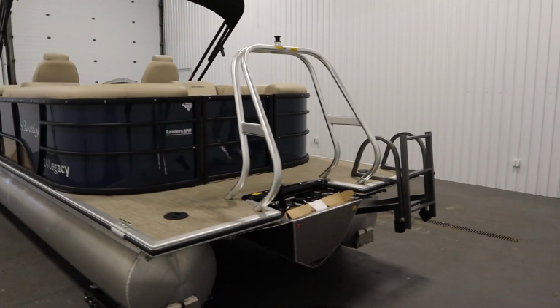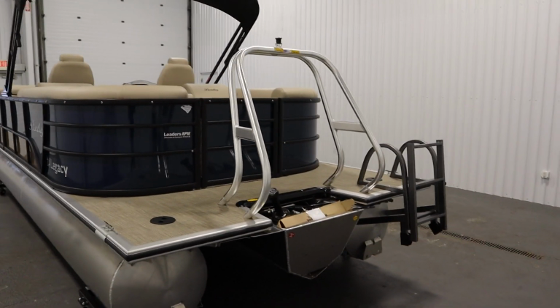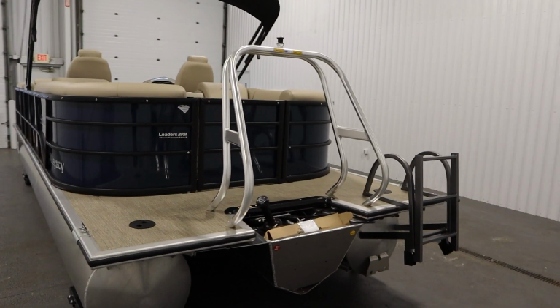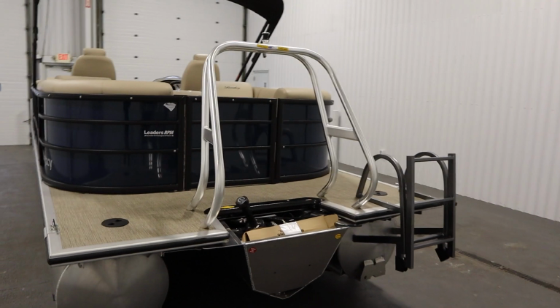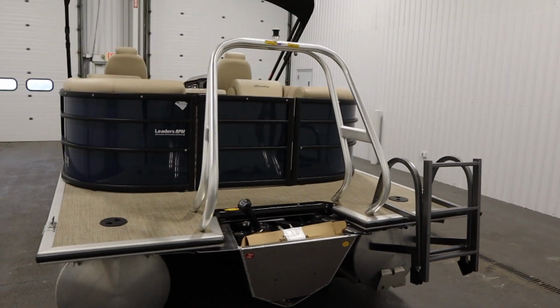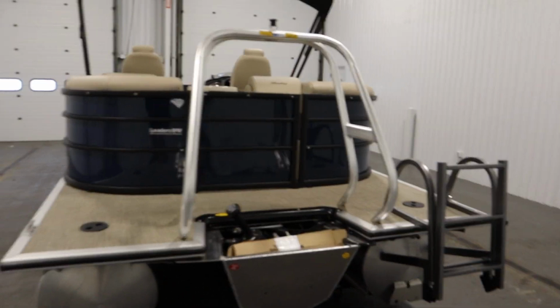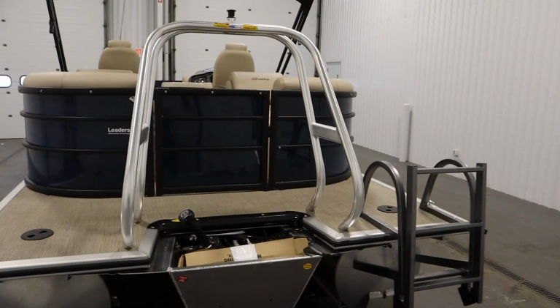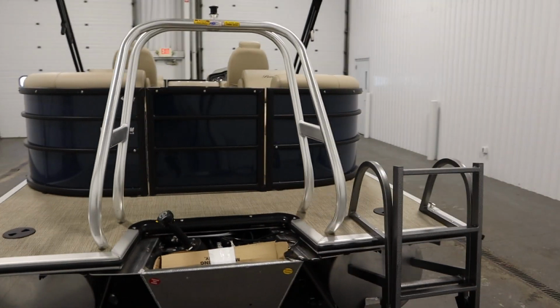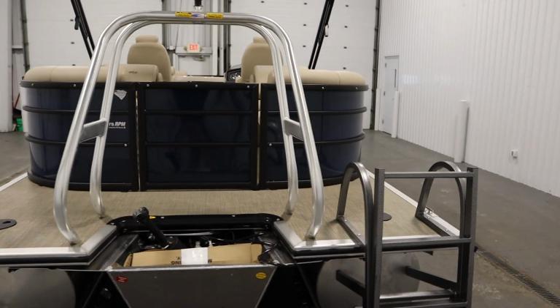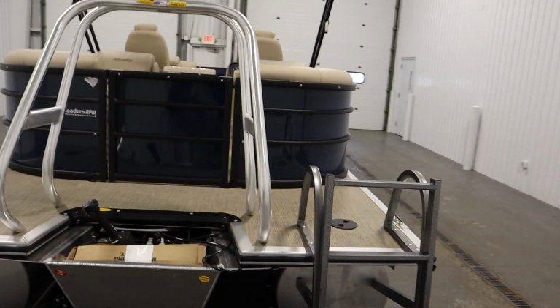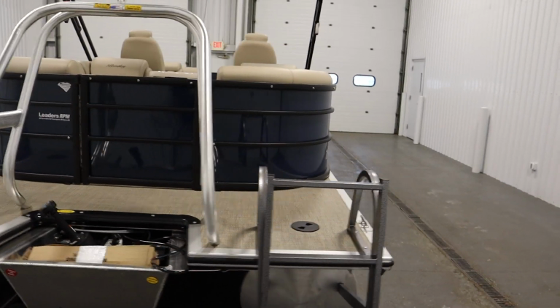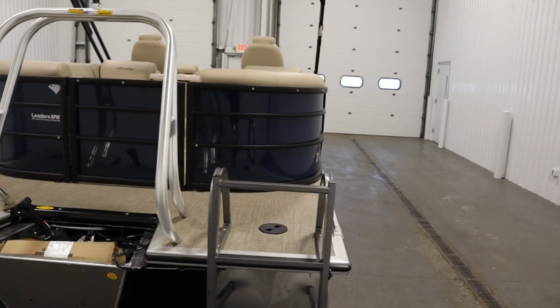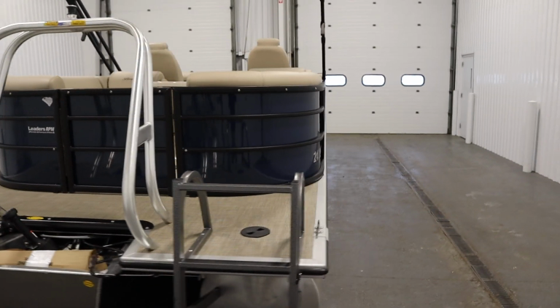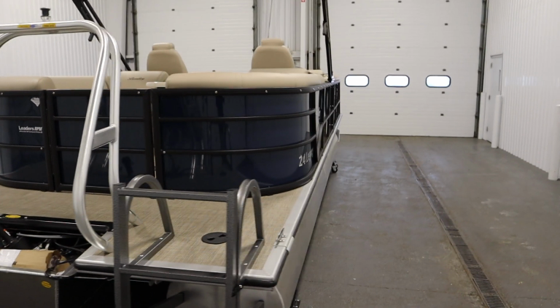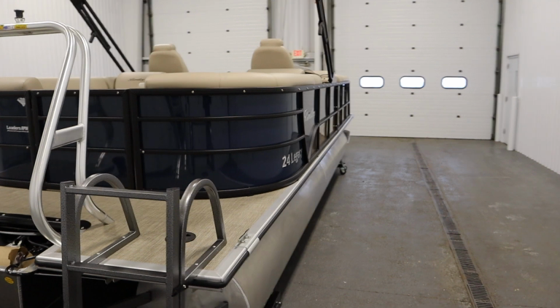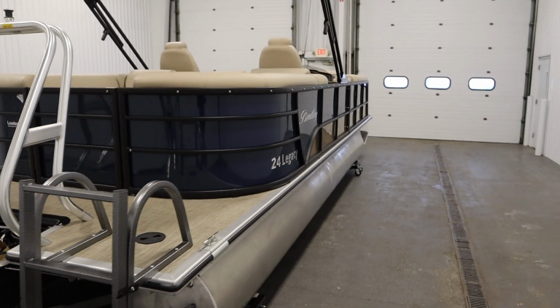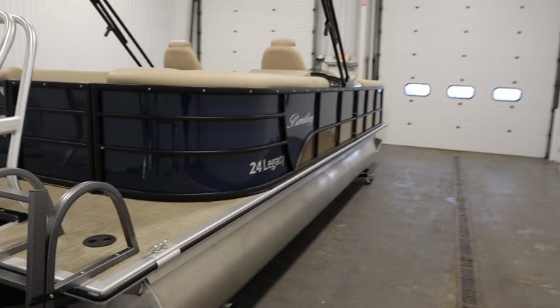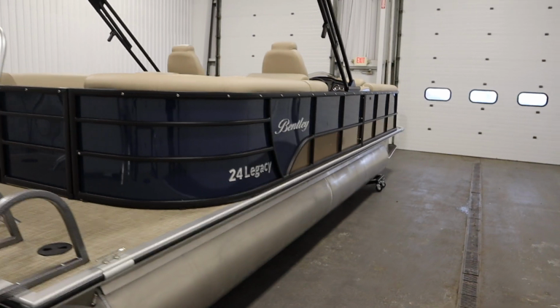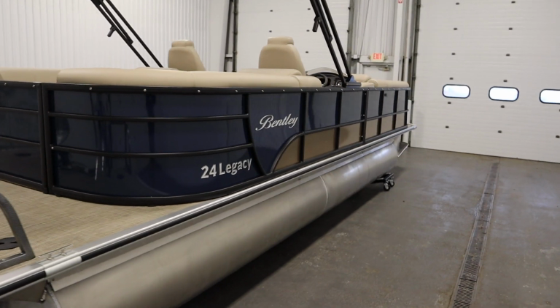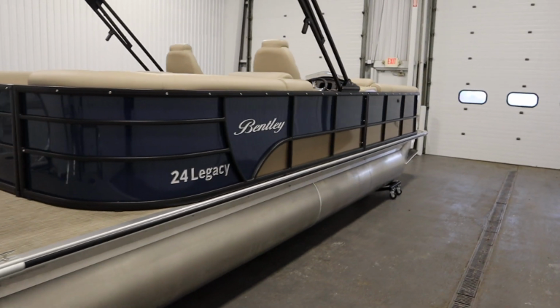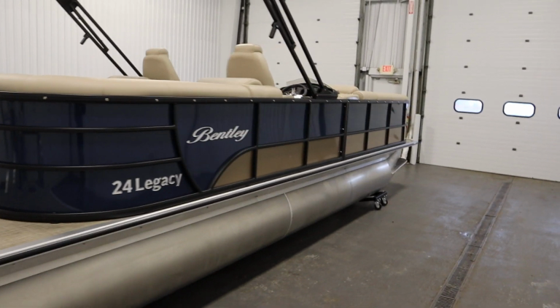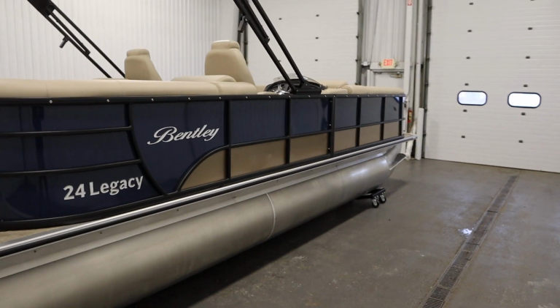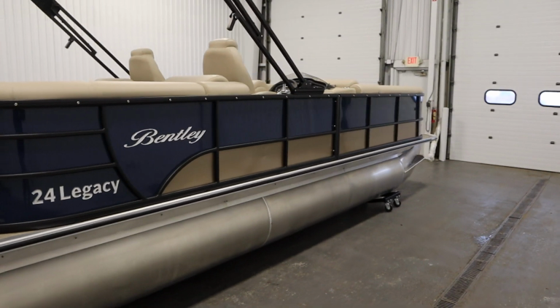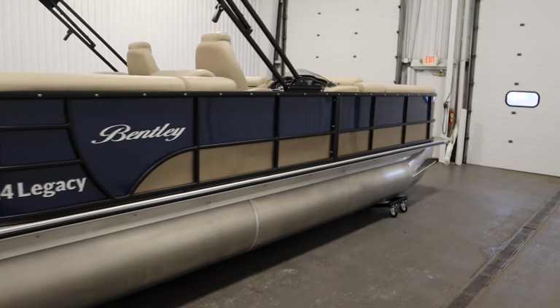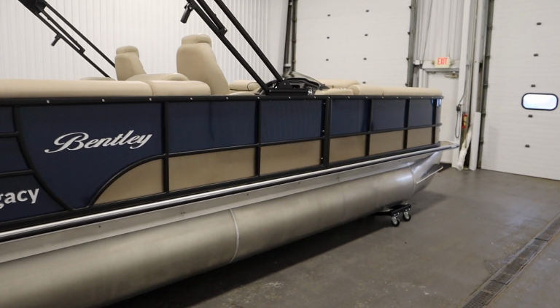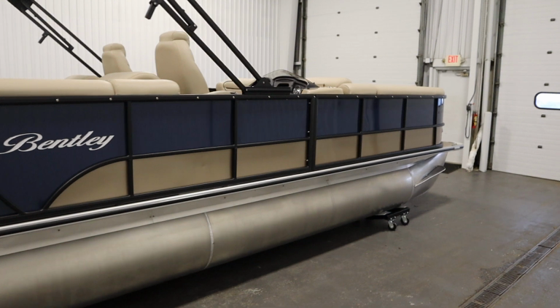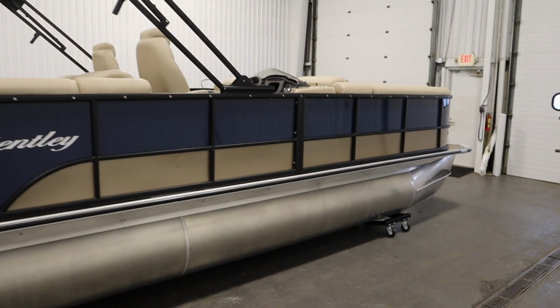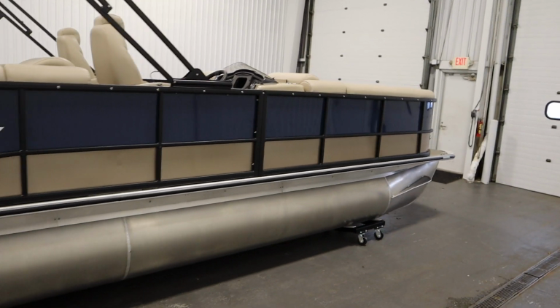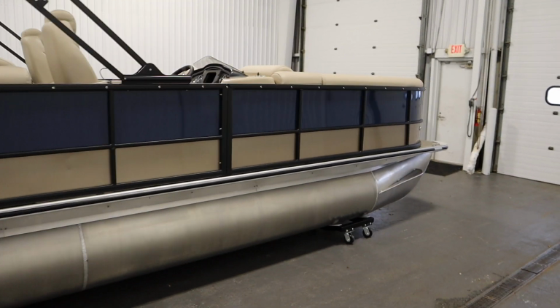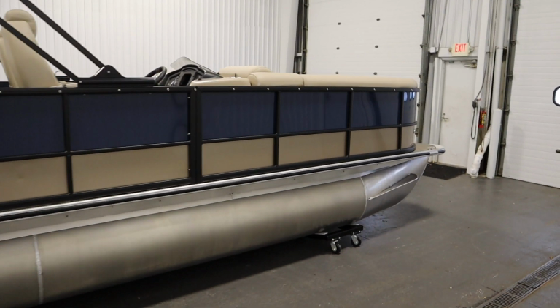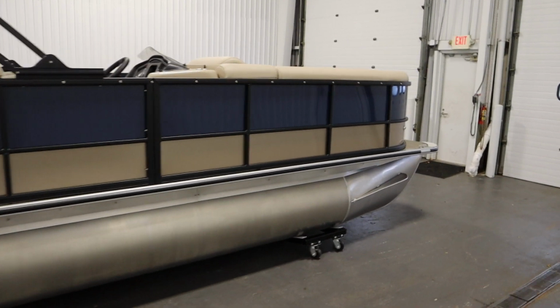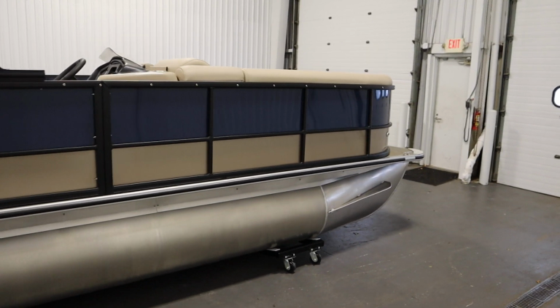This boat has factory warranties including a five-year bow-to-stern warranty, a limited lifetime warranty on decking and pontoons, and a three-year factory warranty on the engine.